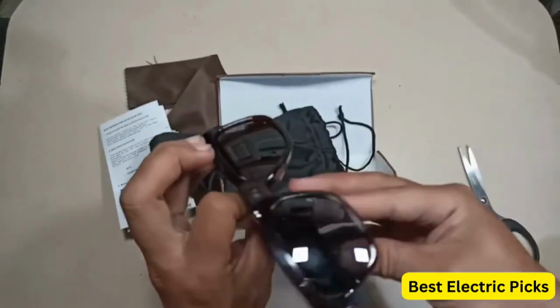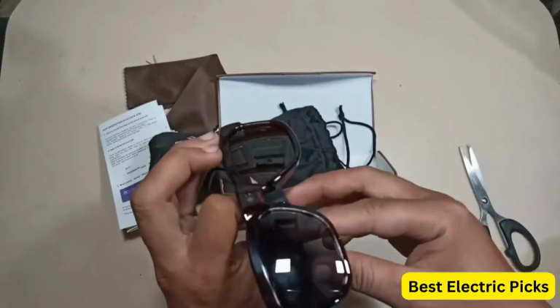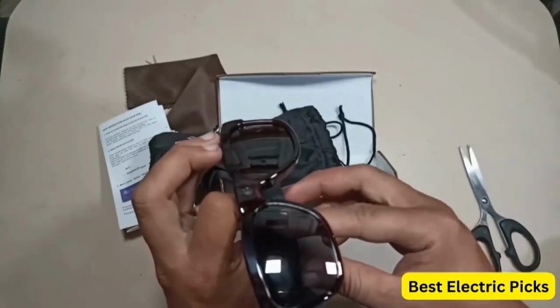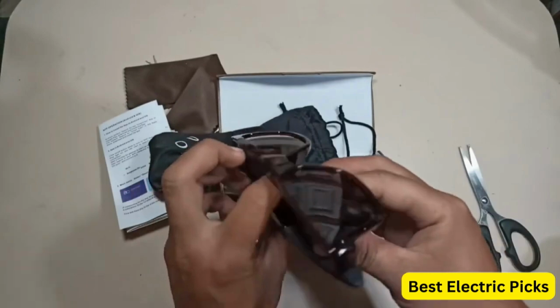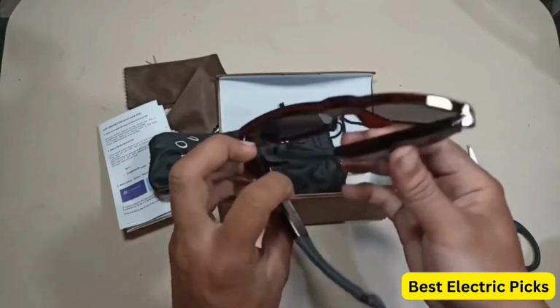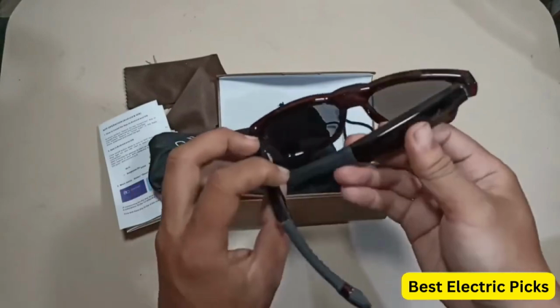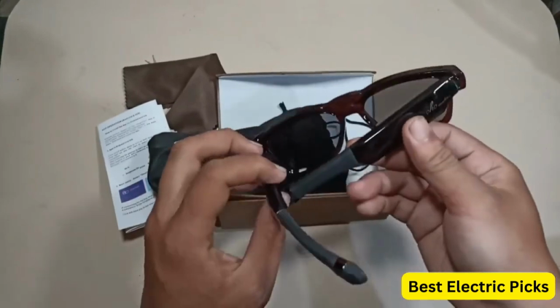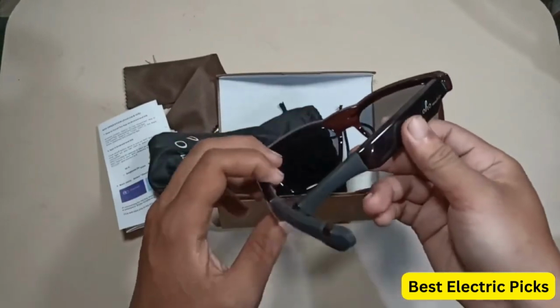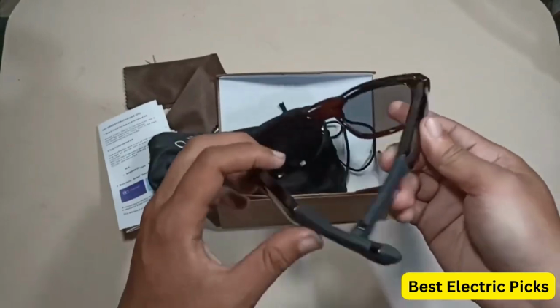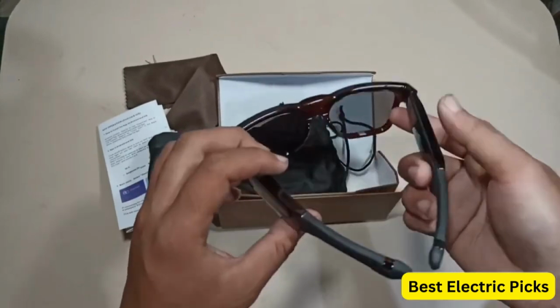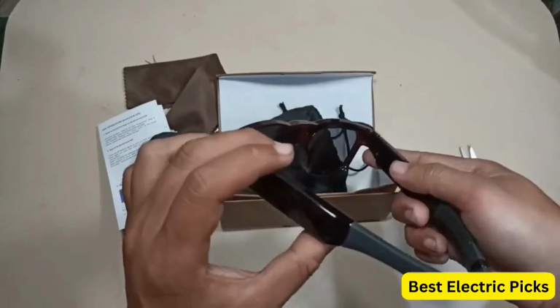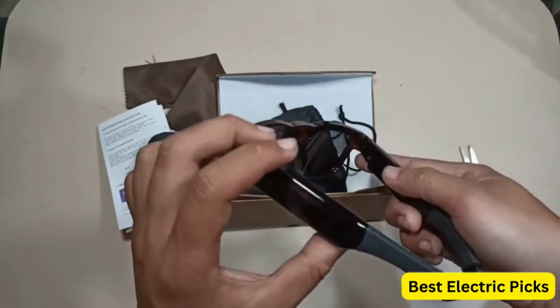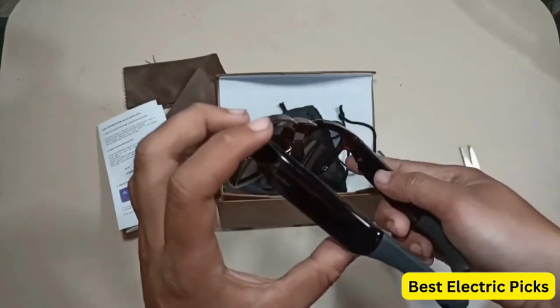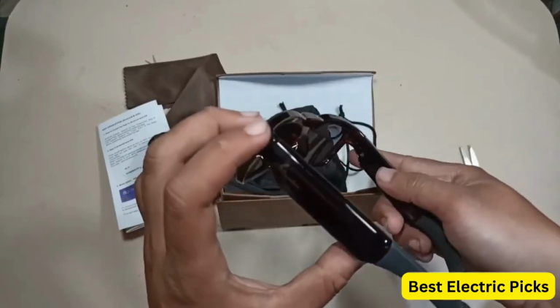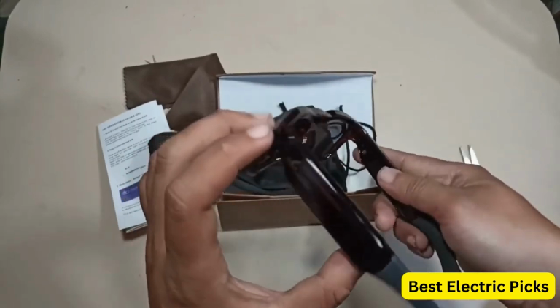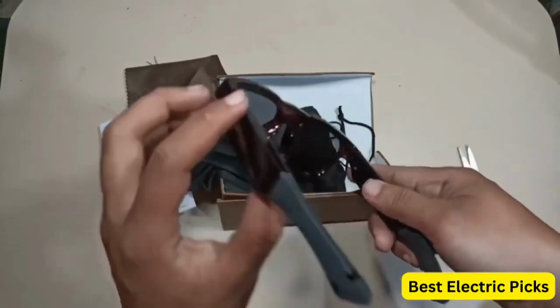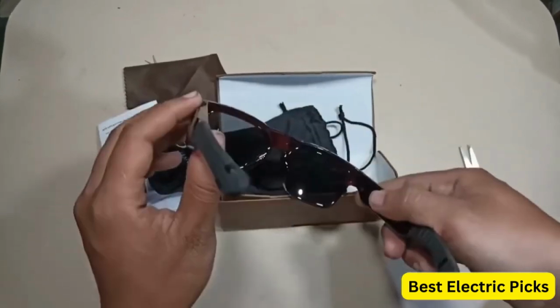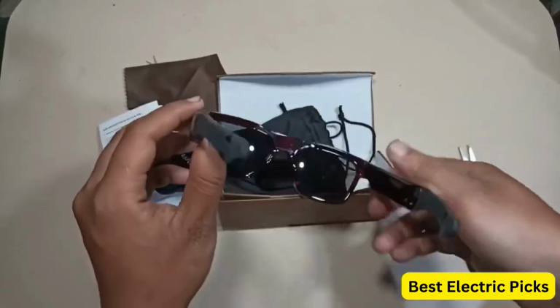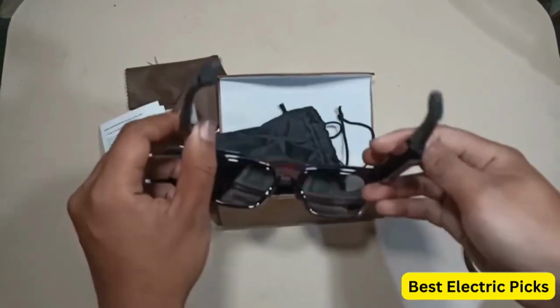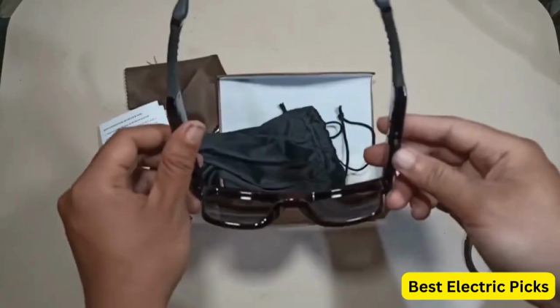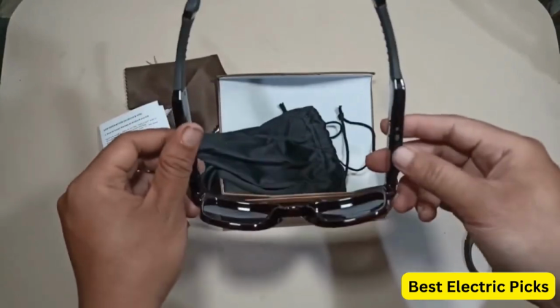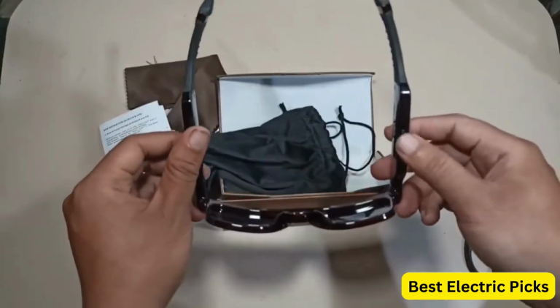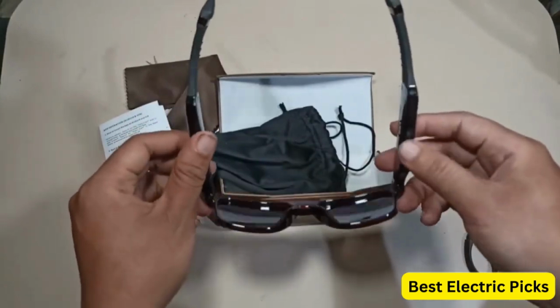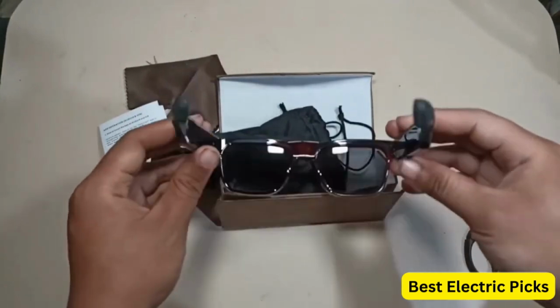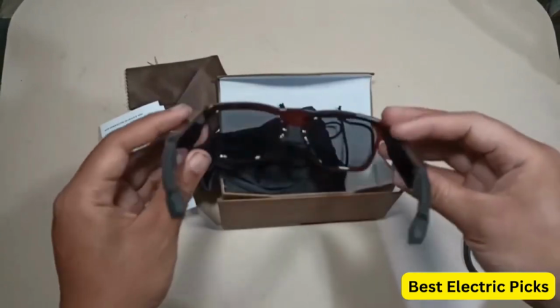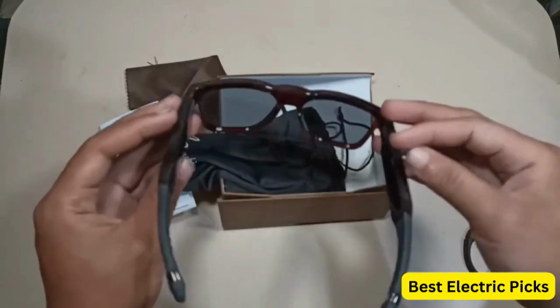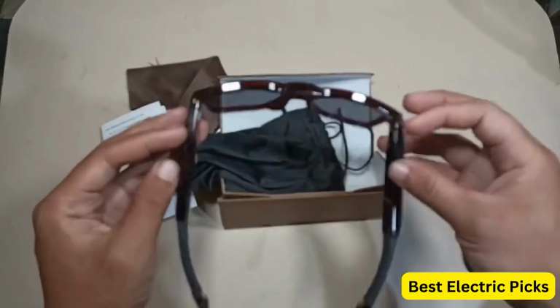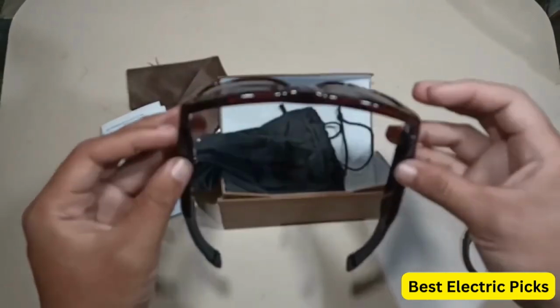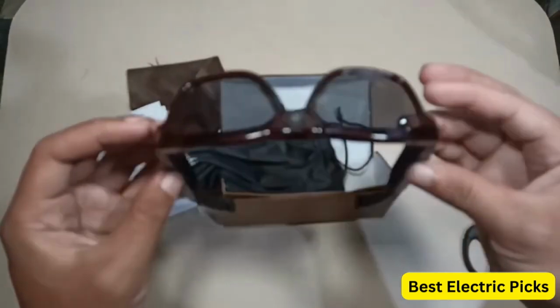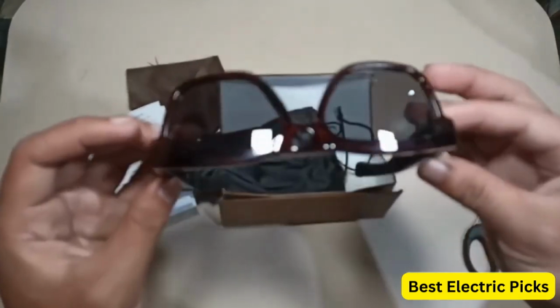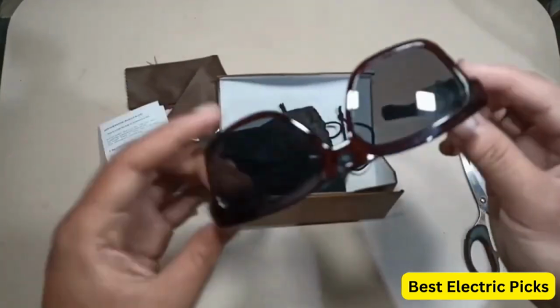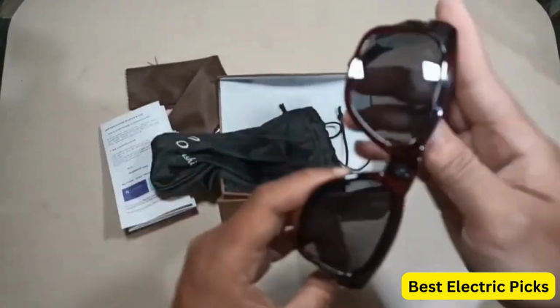In addition to their video recording capabilities, these sunglasses also provide 100% UV protection from the sun's harmful rays. They are perfect for outdoor activities such as hiking, biking, or skiing.